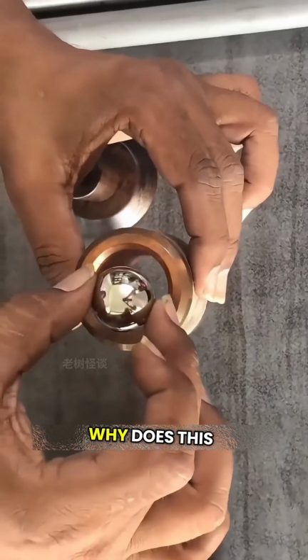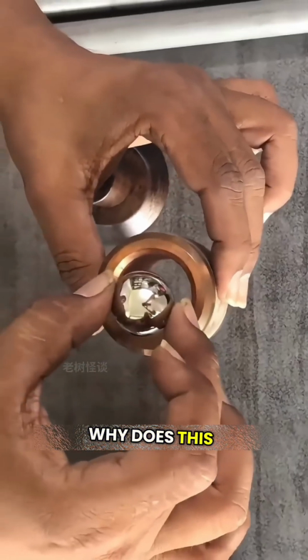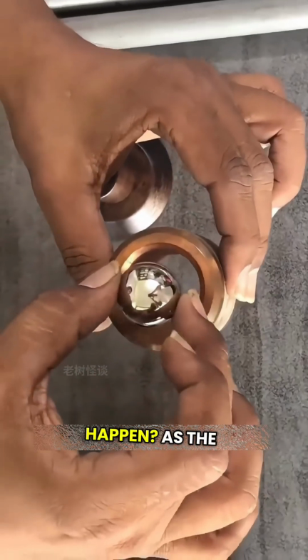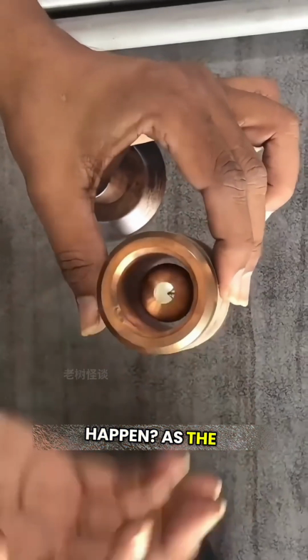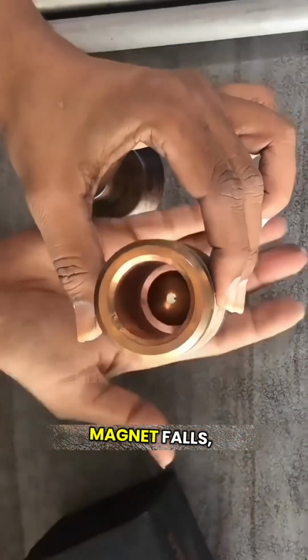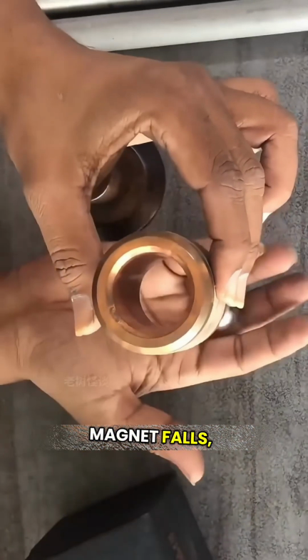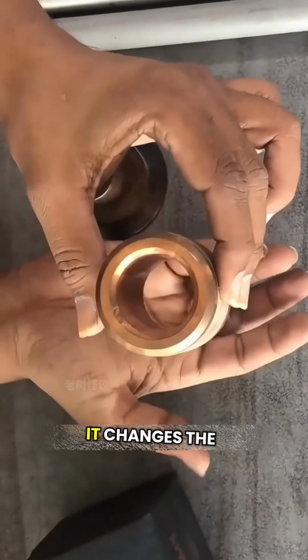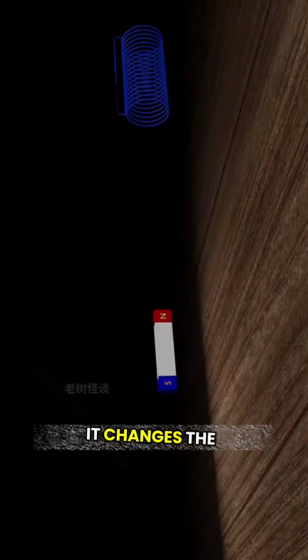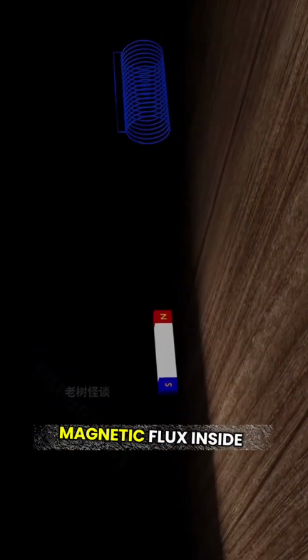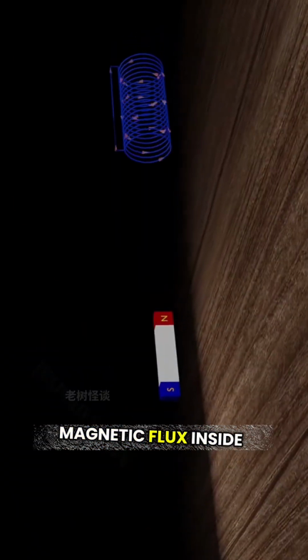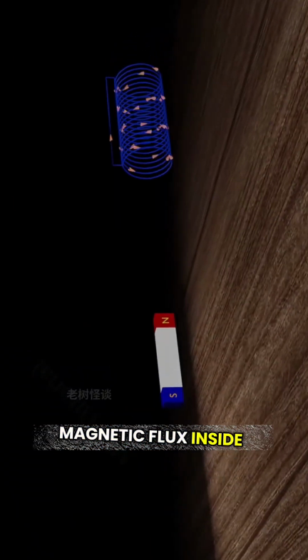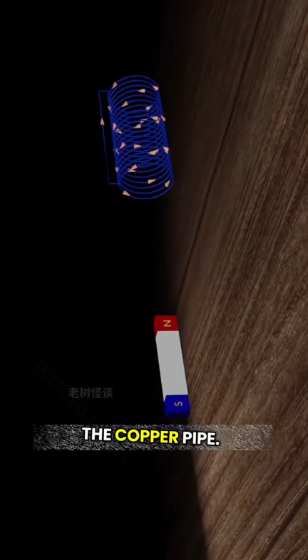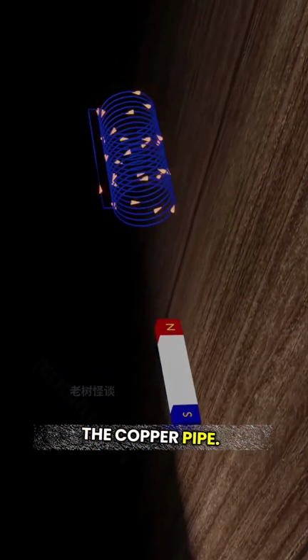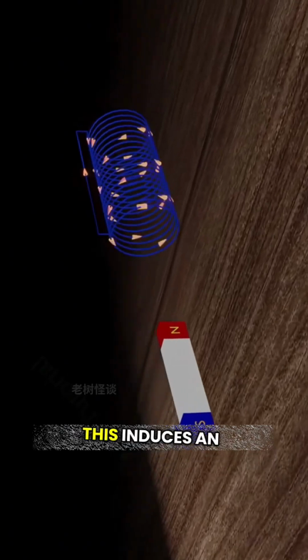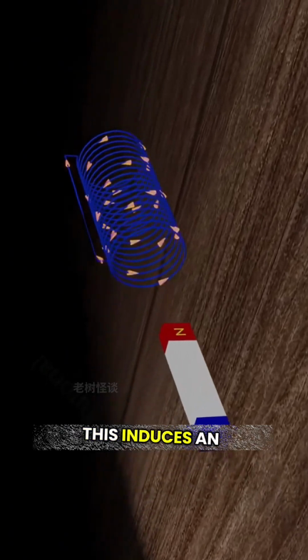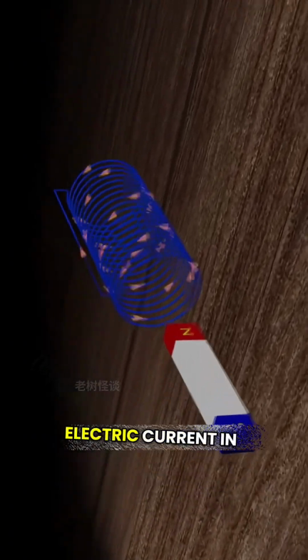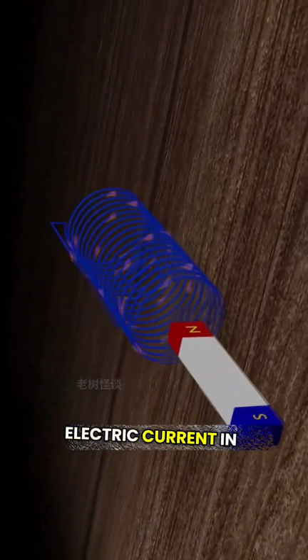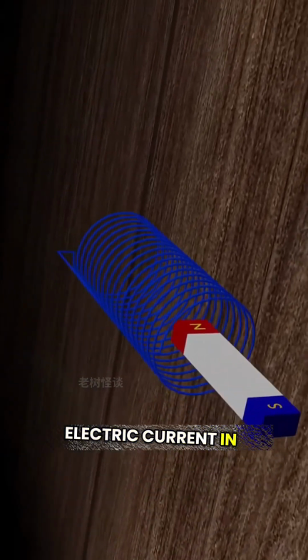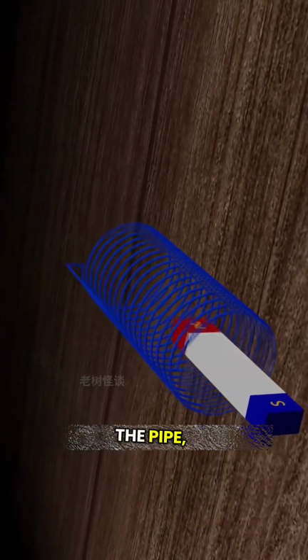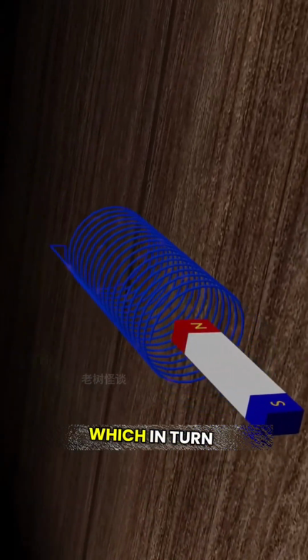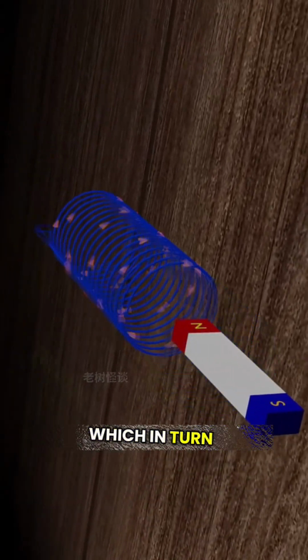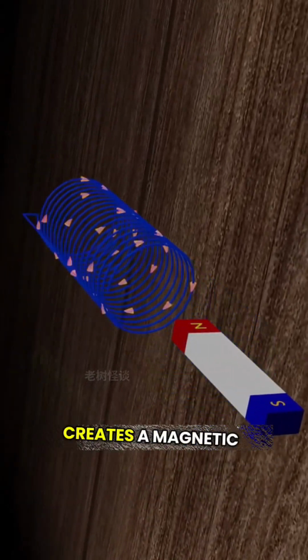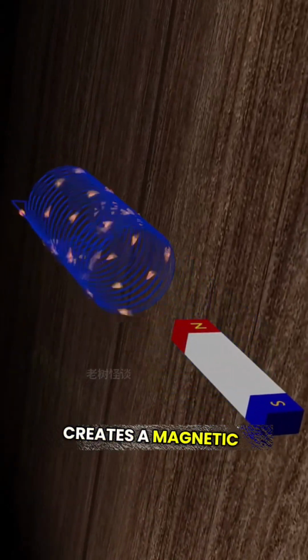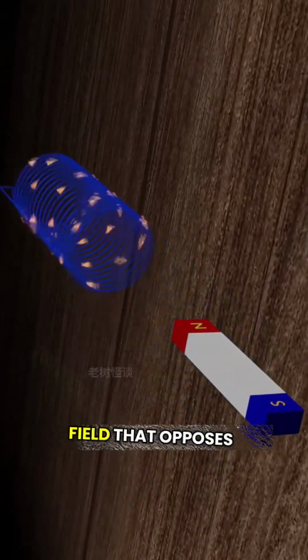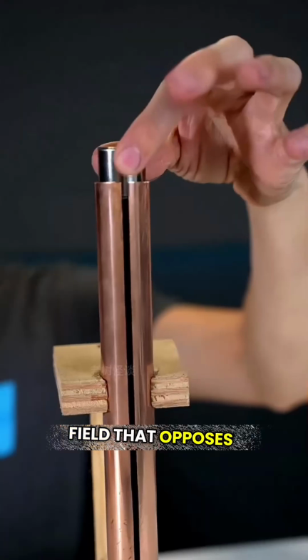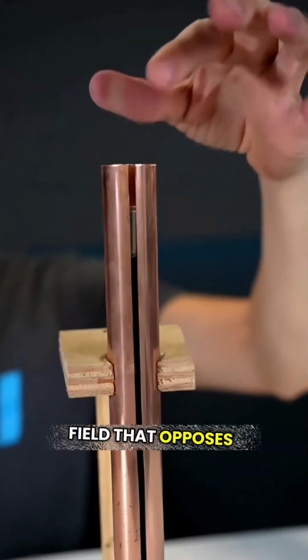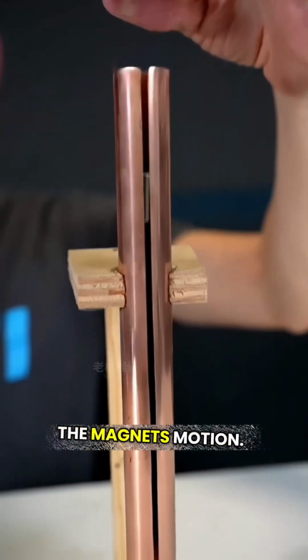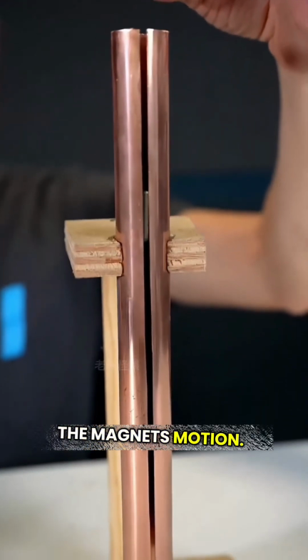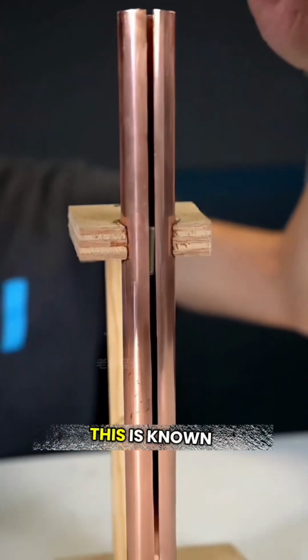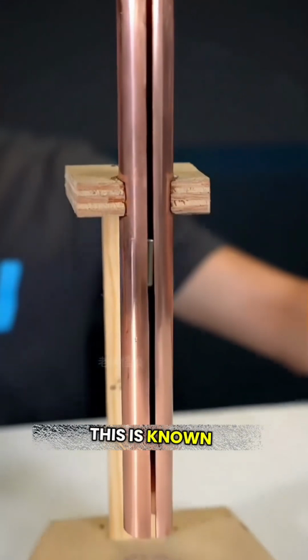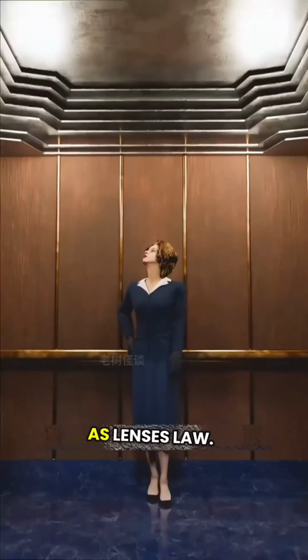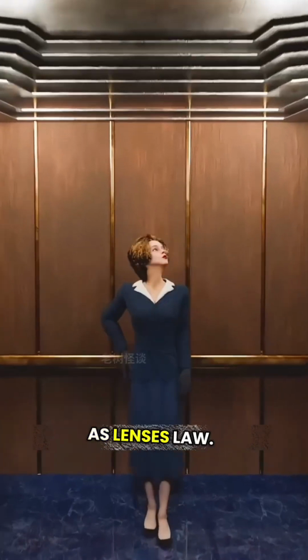Why does this happen? As the magnet falls, it changes the magnetic flux inside the copper pipe. This induces an electric current in the pipe, which in turn creates a magnetic field that opposes the magnet's motion. This is known as Lenz's Law.